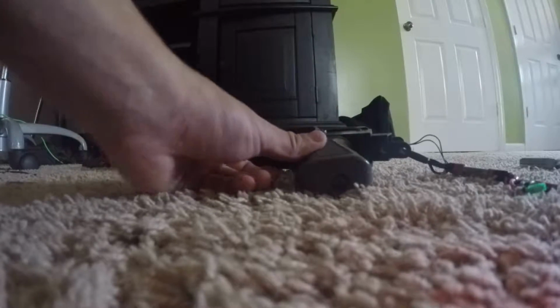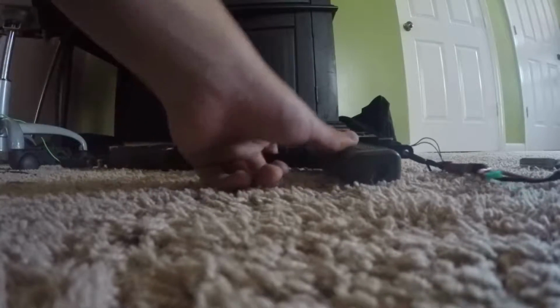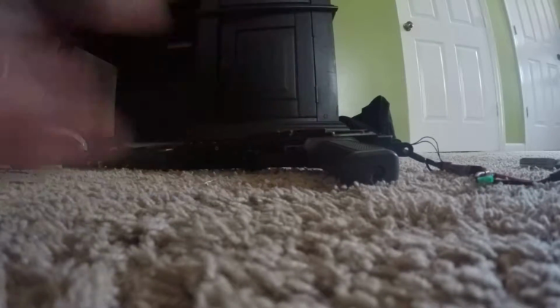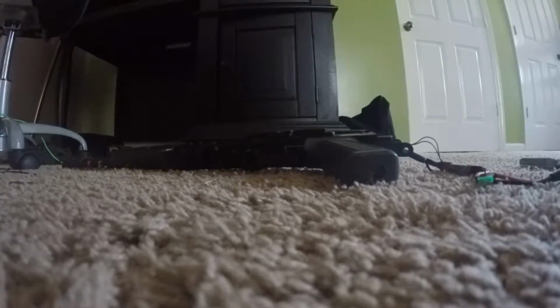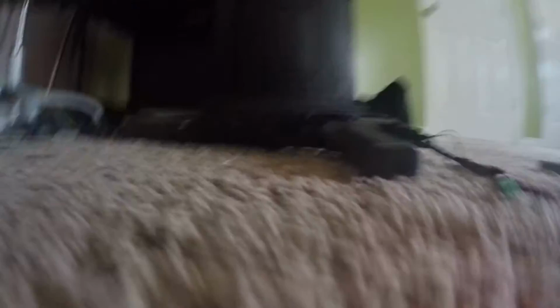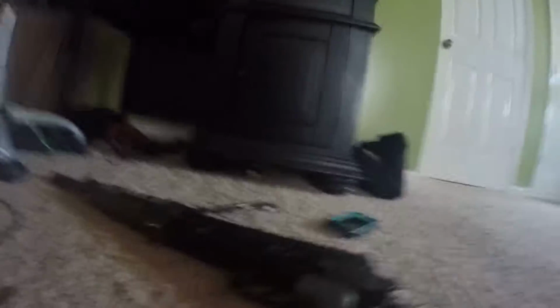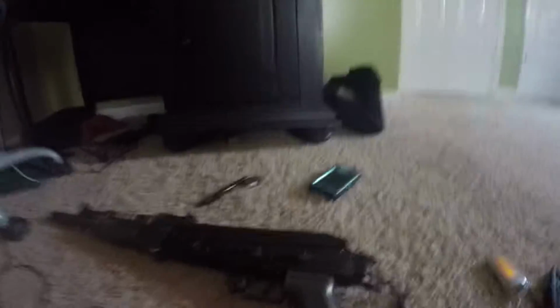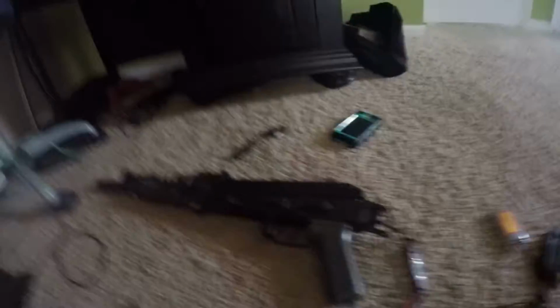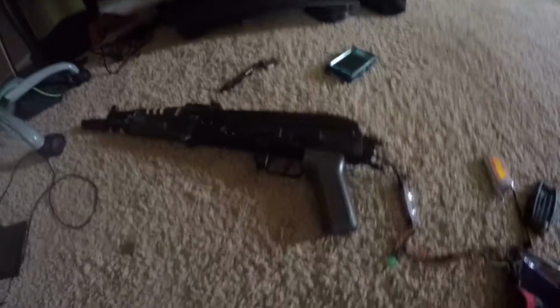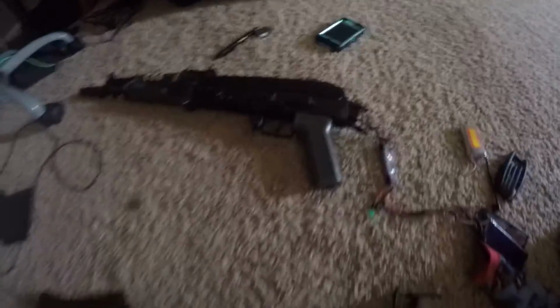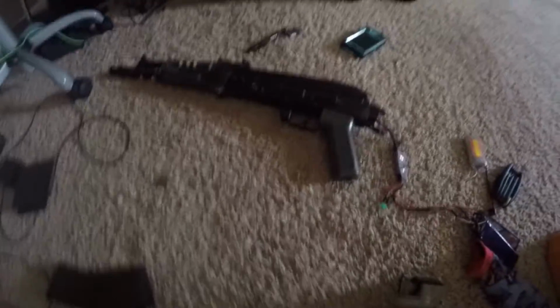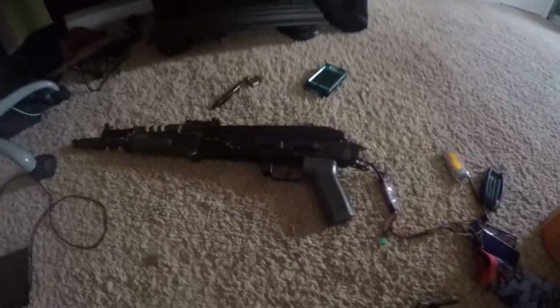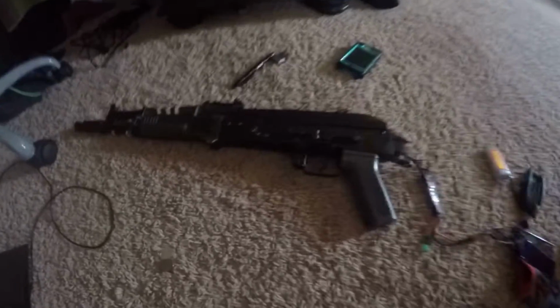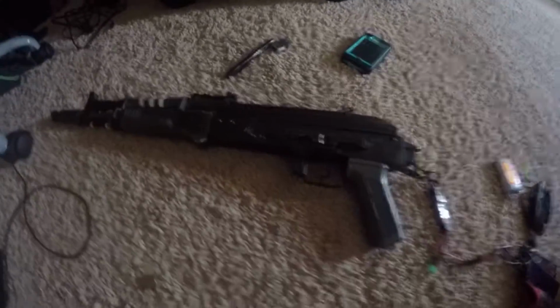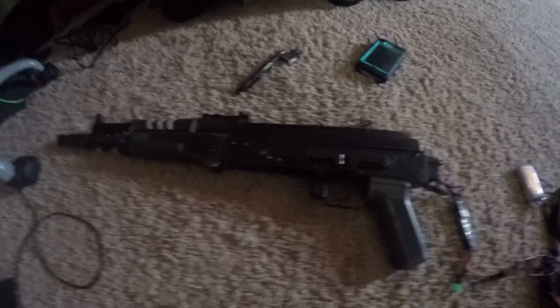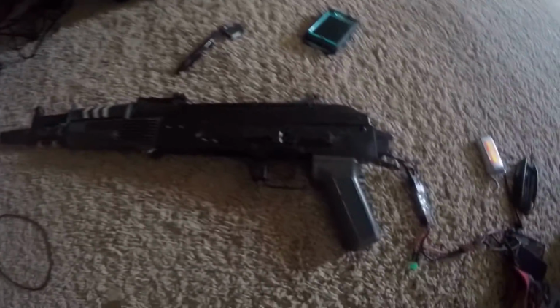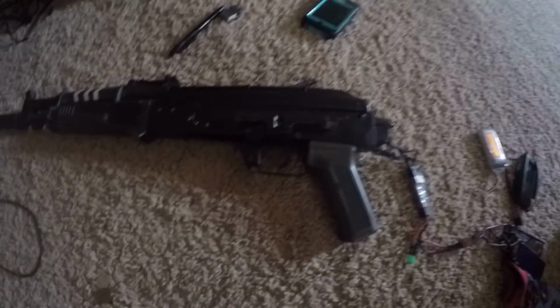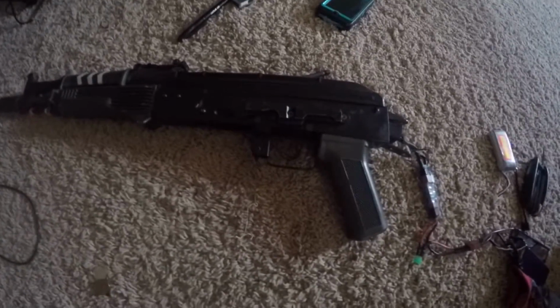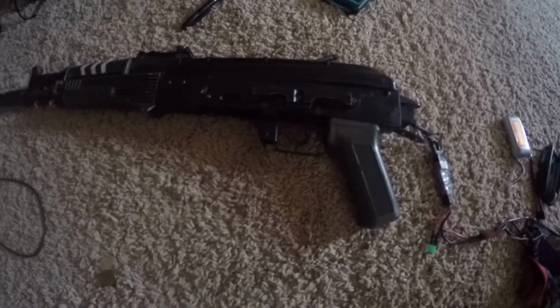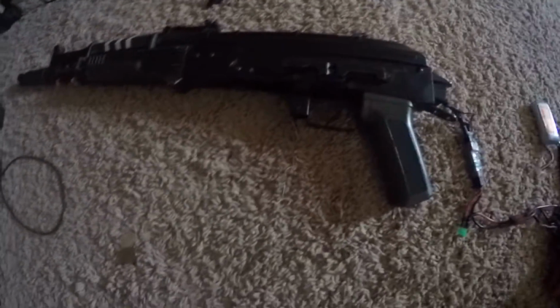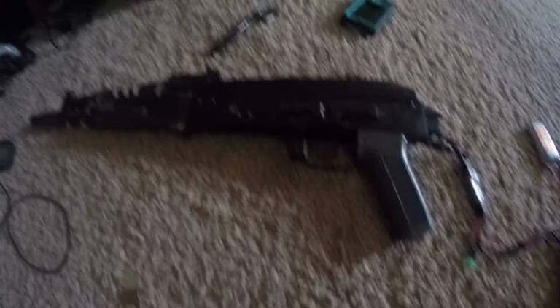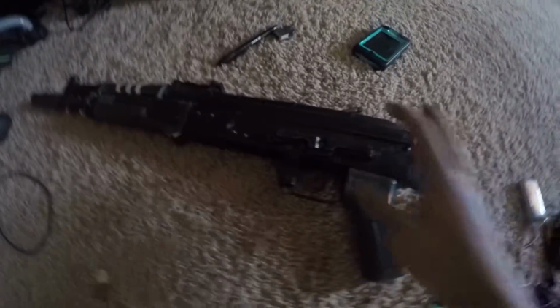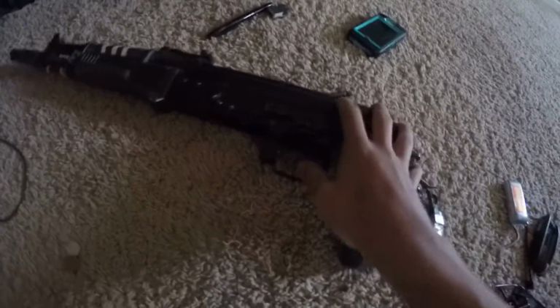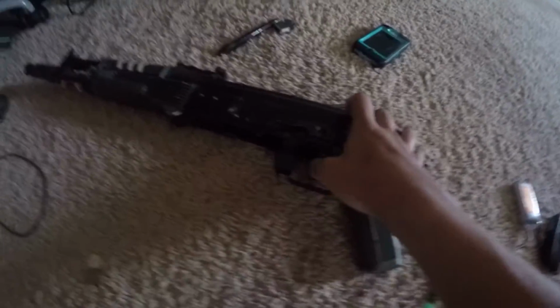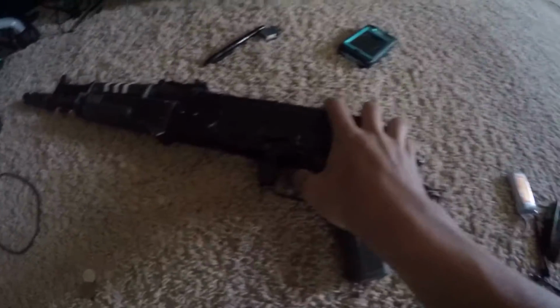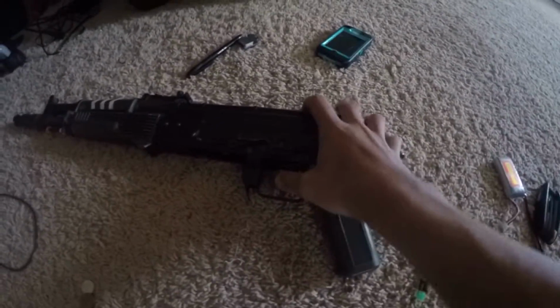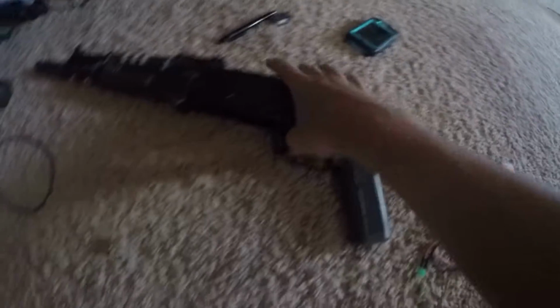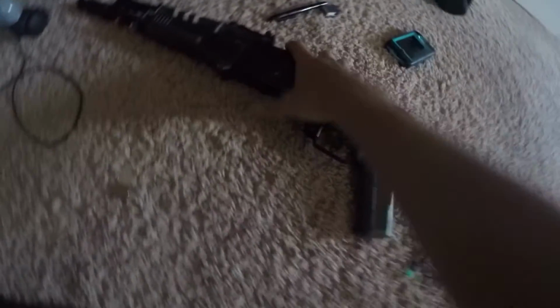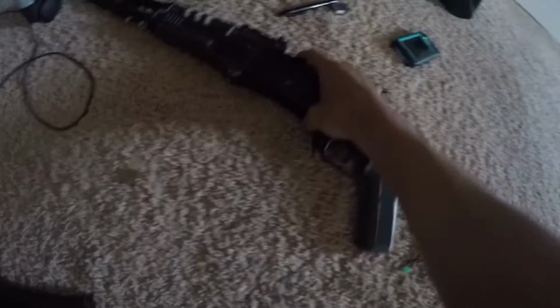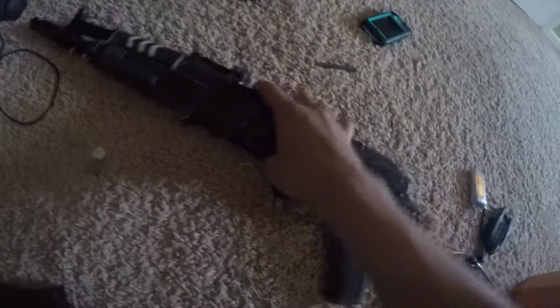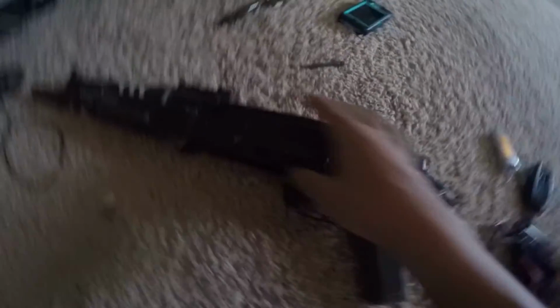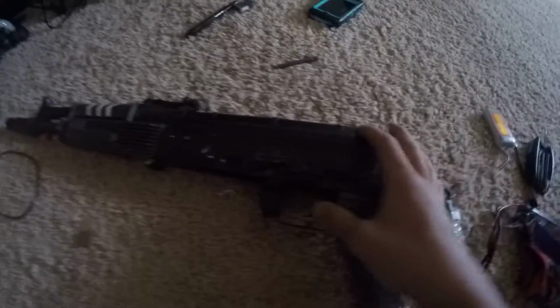Here's an update video. I've seen around a 5 RPS increase, something like that, because of the bearings. So, here it is.